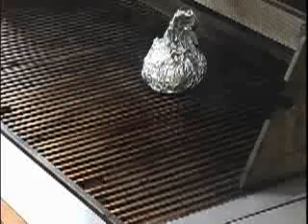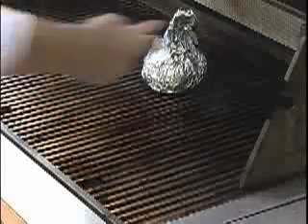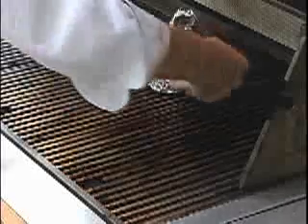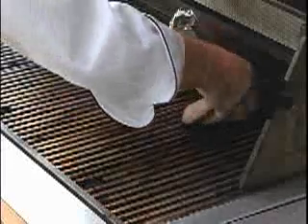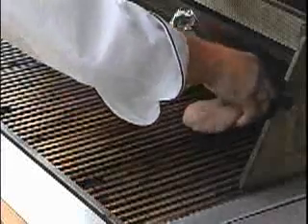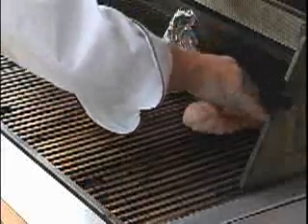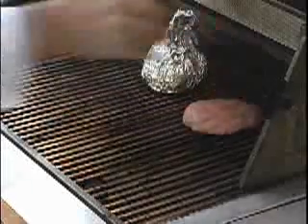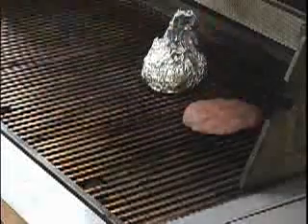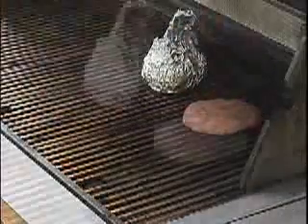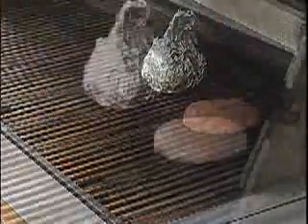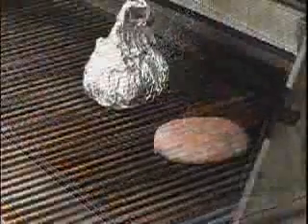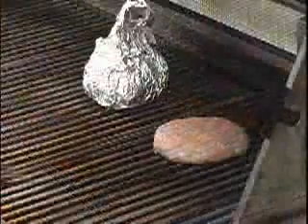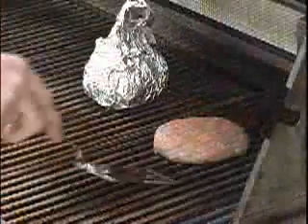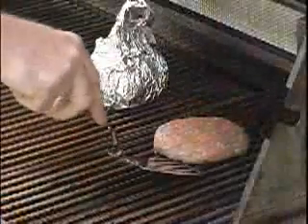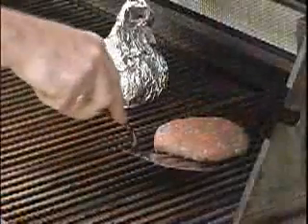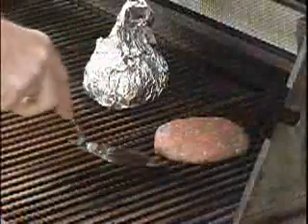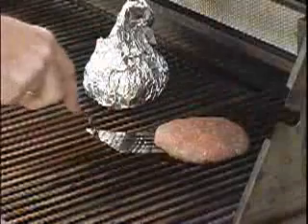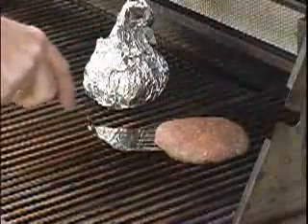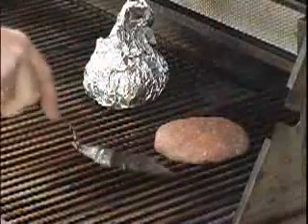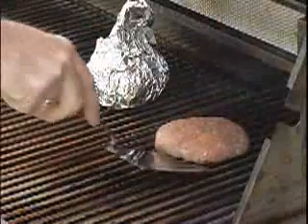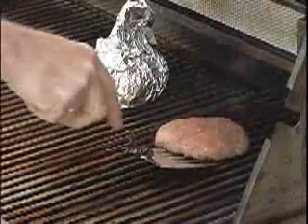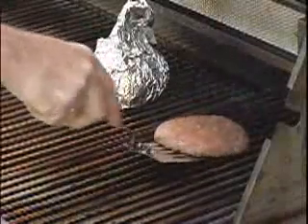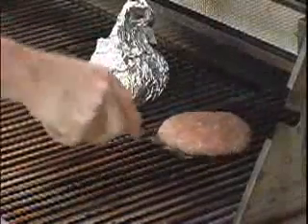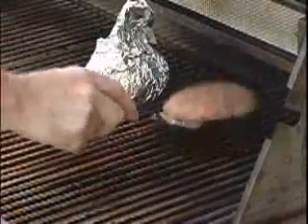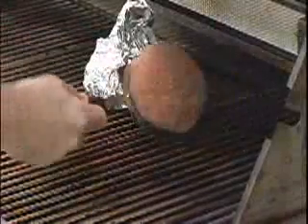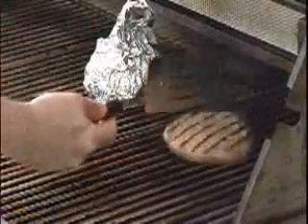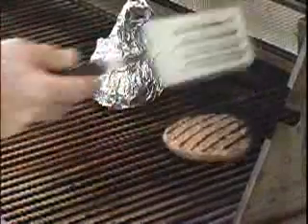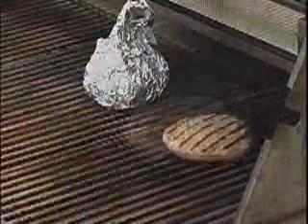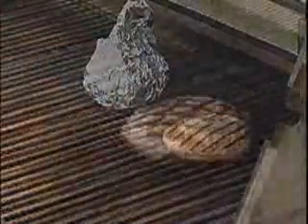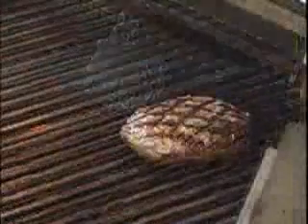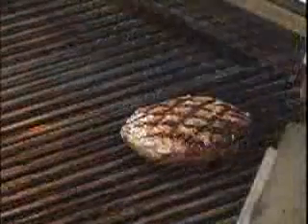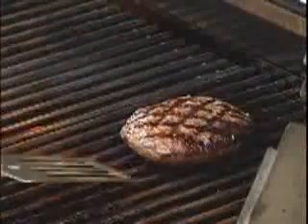And then we'll add our burger to the grill. After about two or three minutes, we'll go ahead and give it a turn. Boy, it looks great.